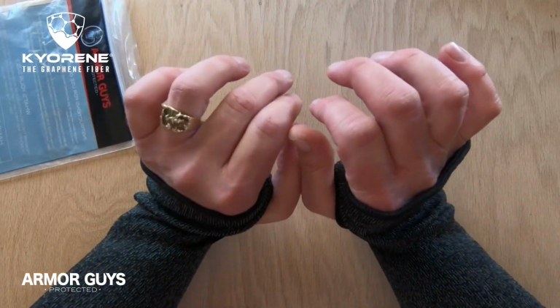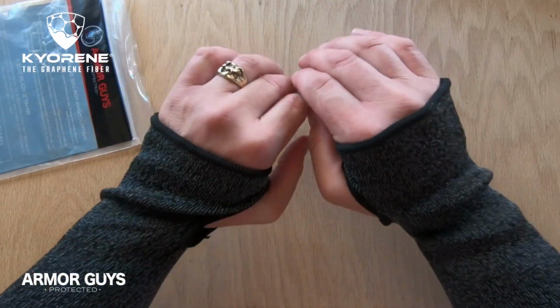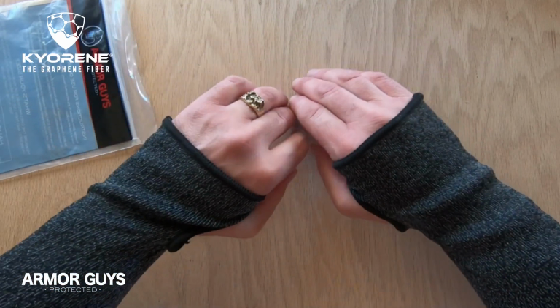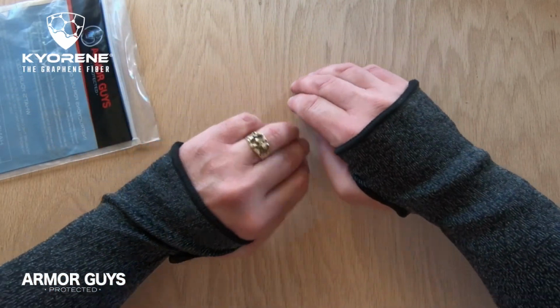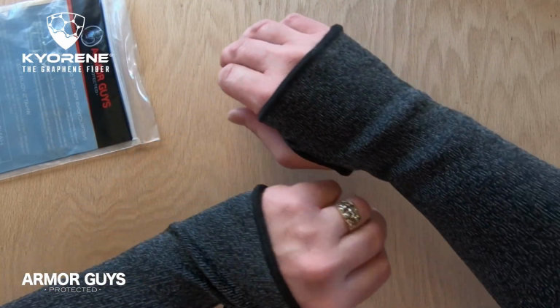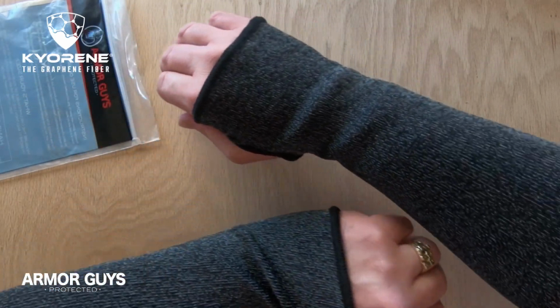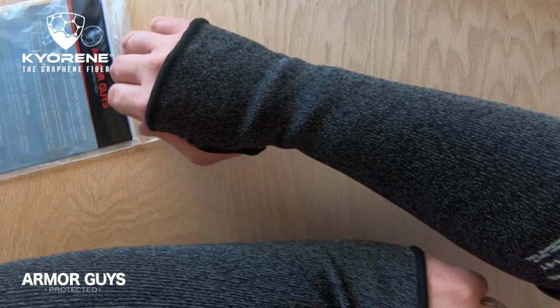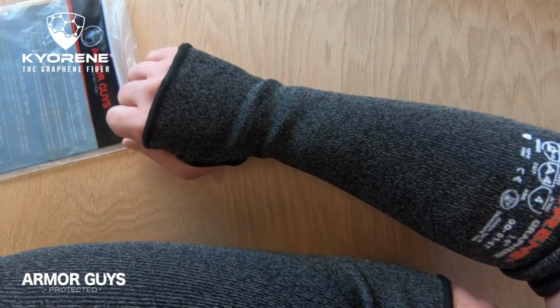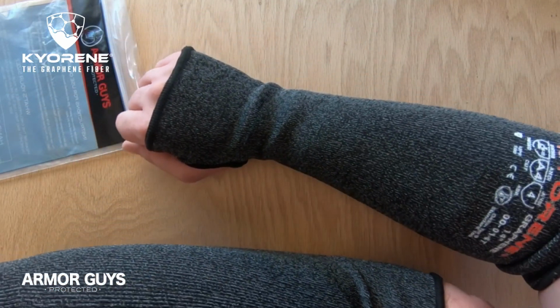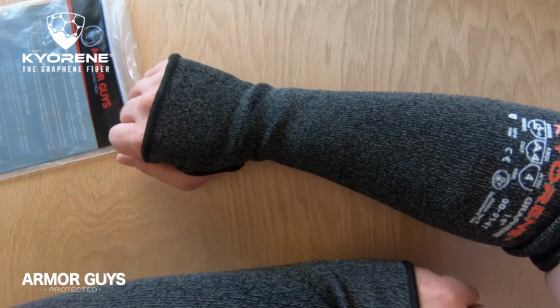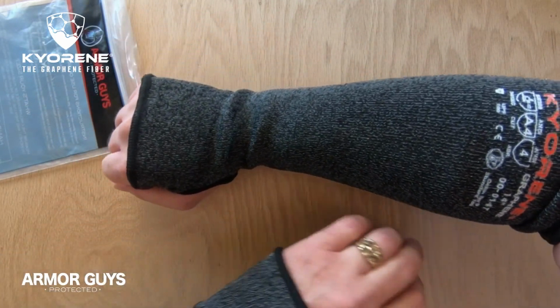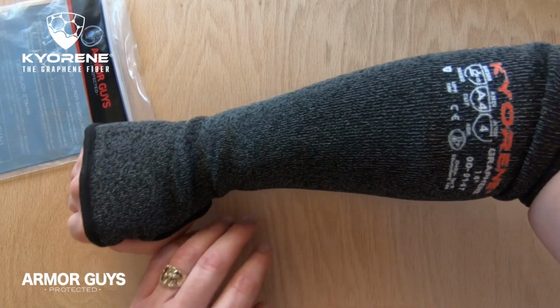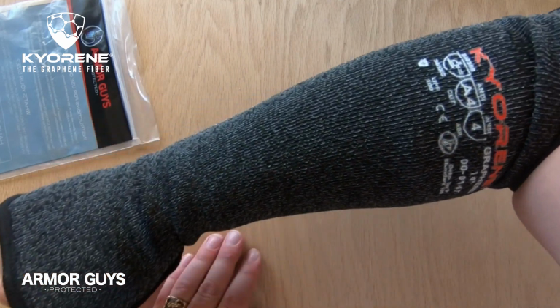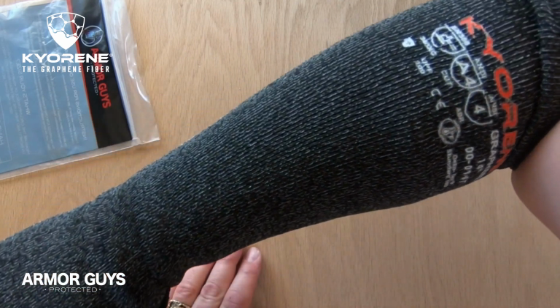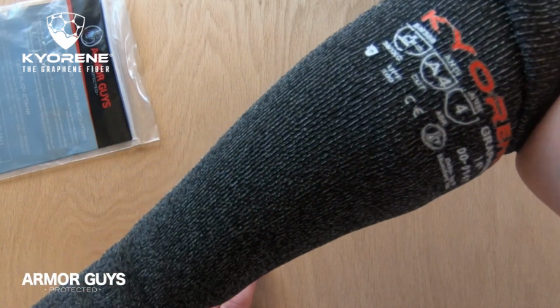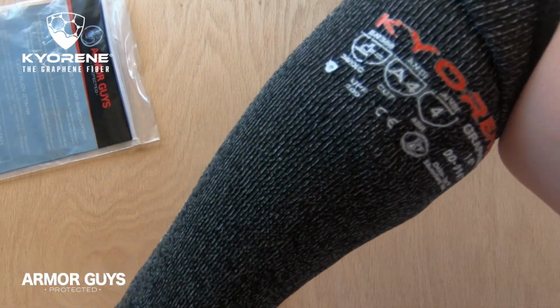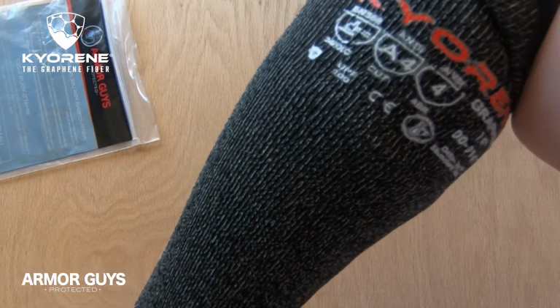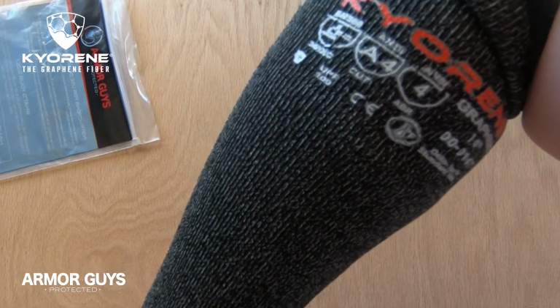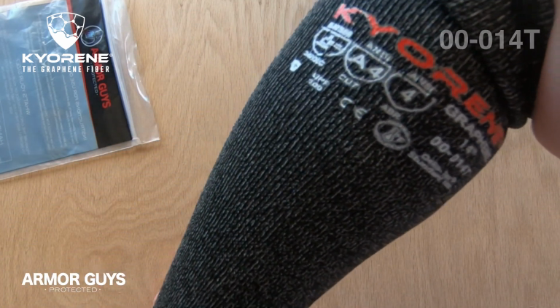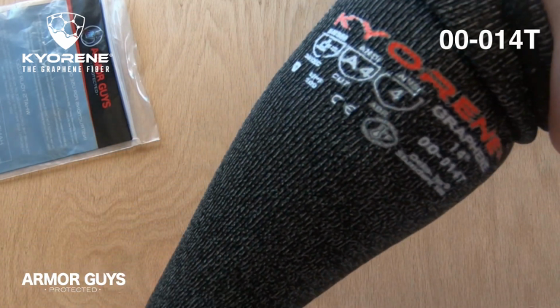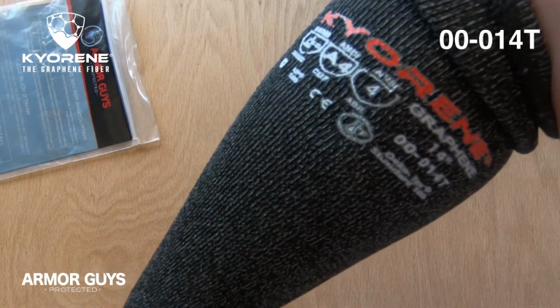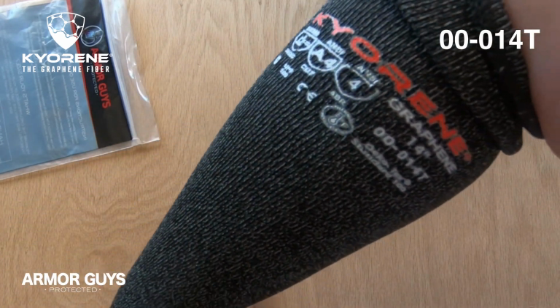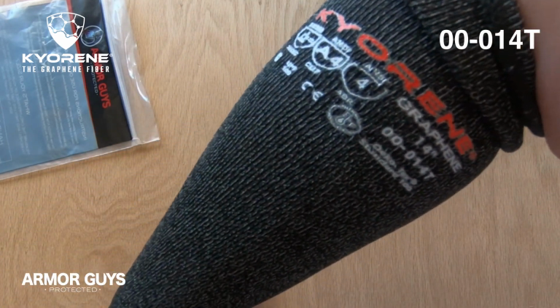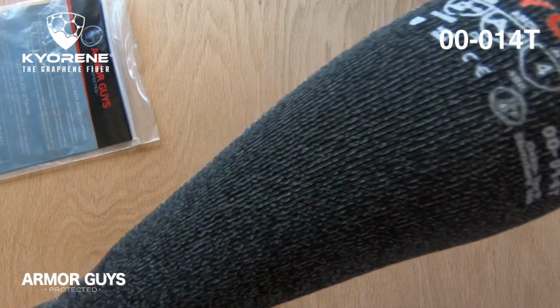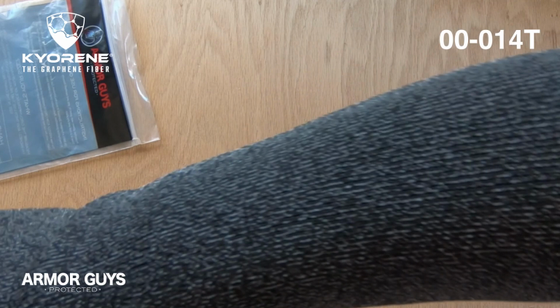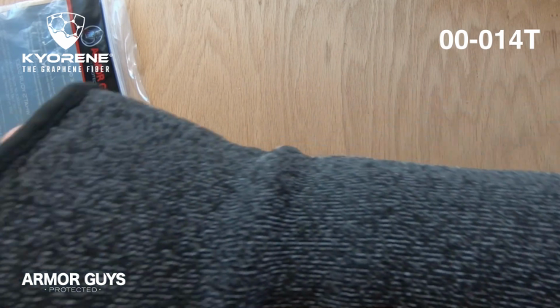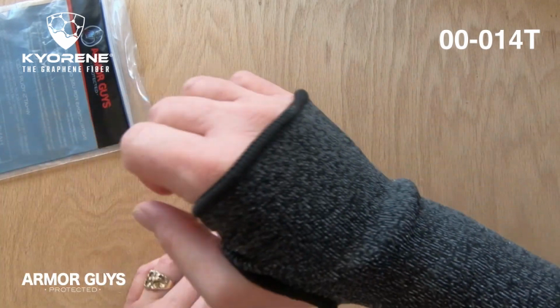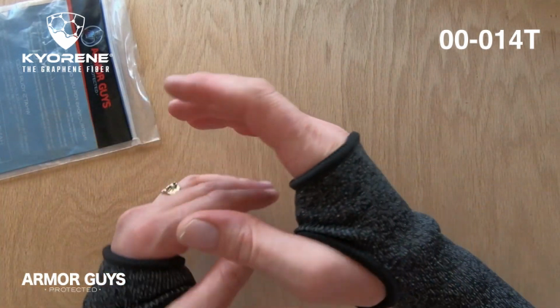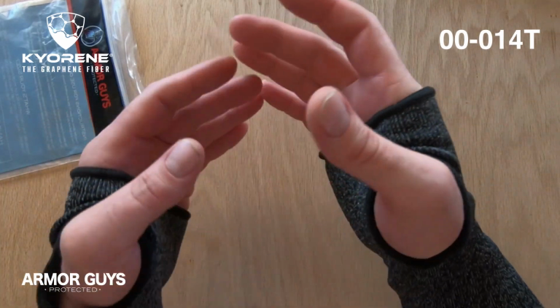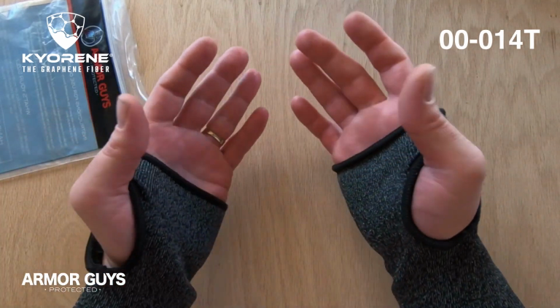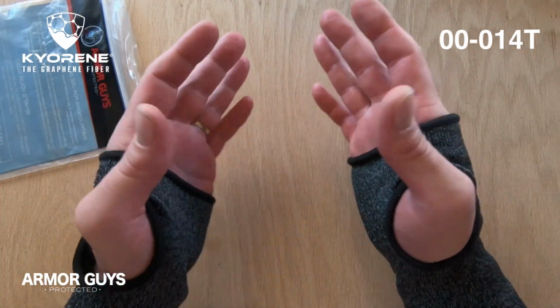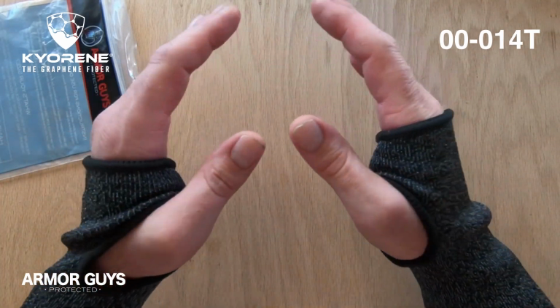Like construction, food processing, light manufacturing and sheet metal handling. This has been a look at the Kyrene 00-014T Sleeve. Till next time, this is Jimmy Lee with Armor Guys.